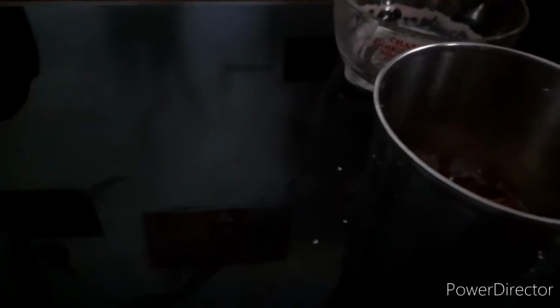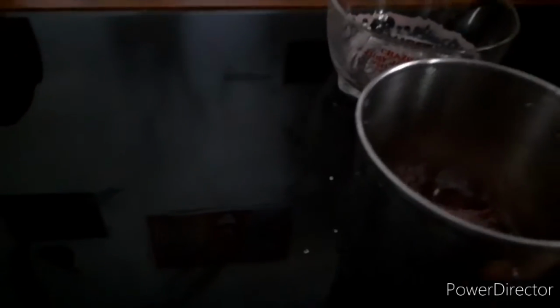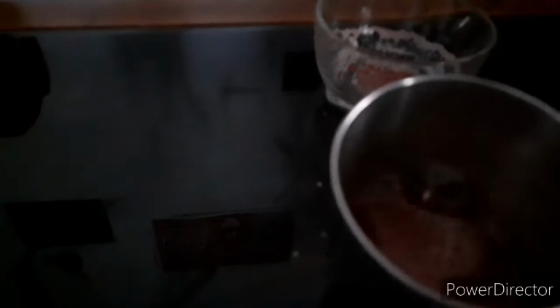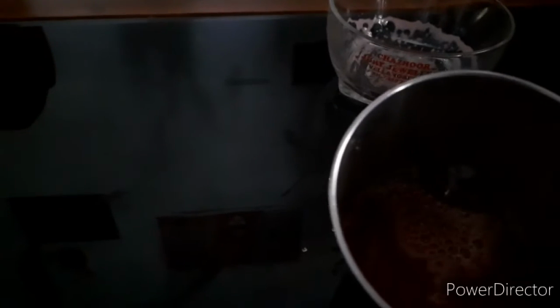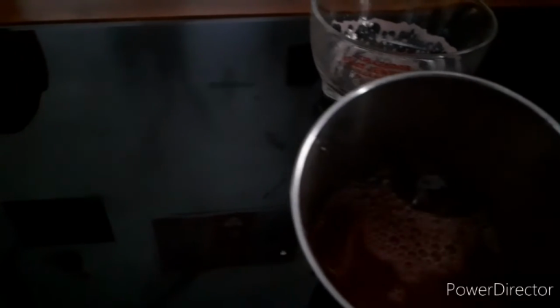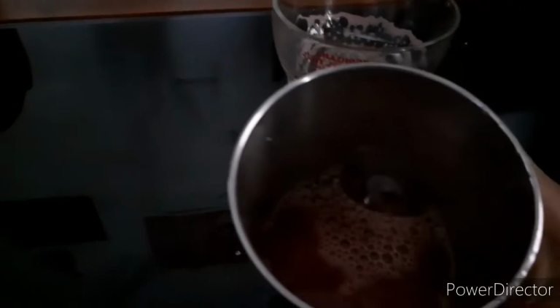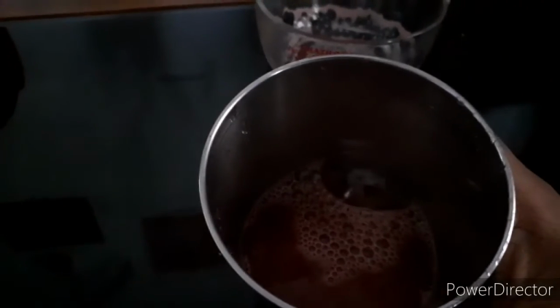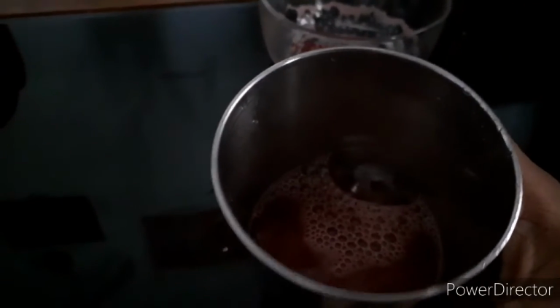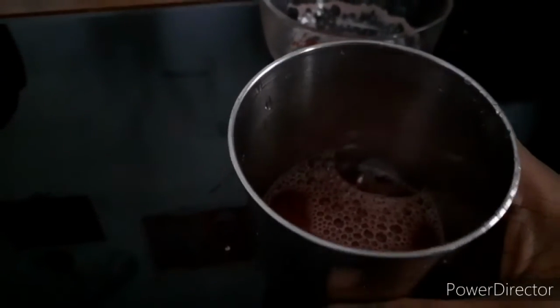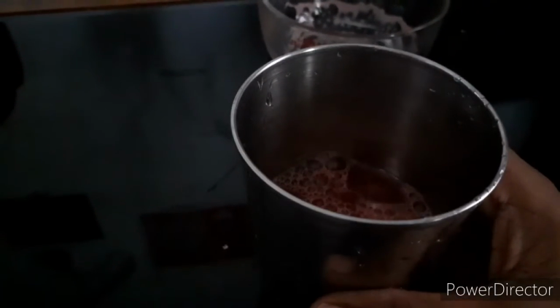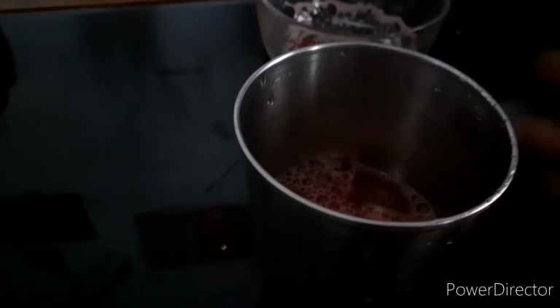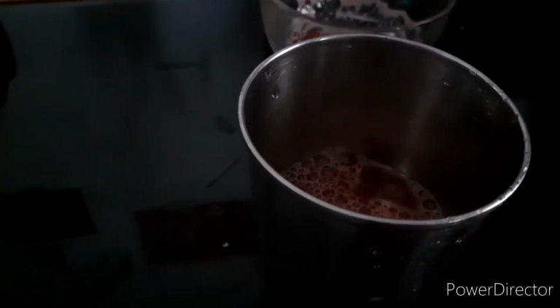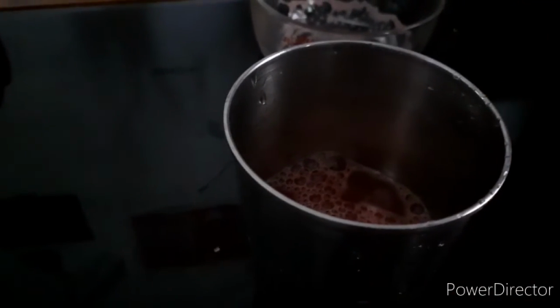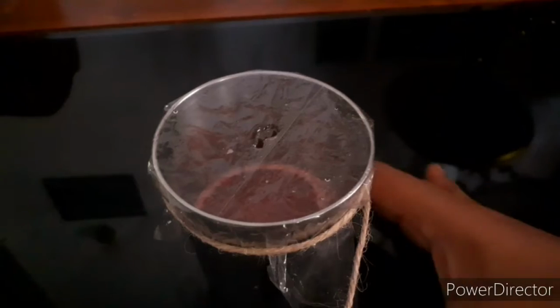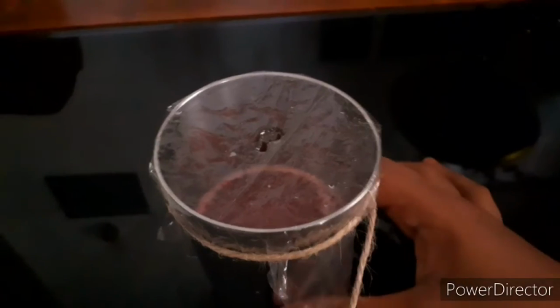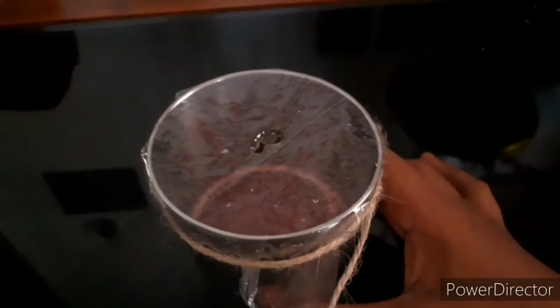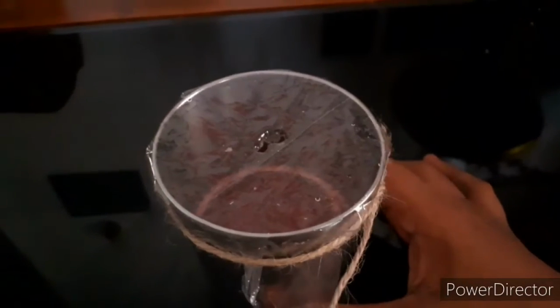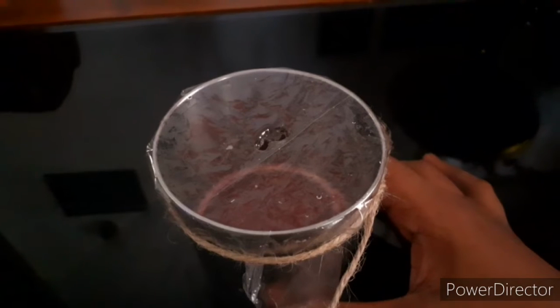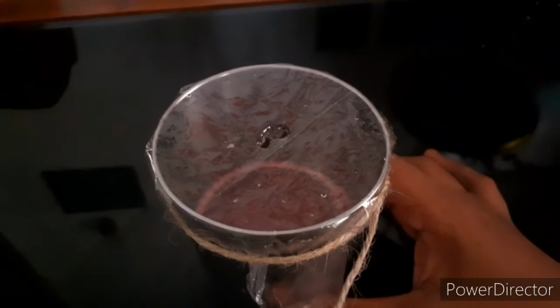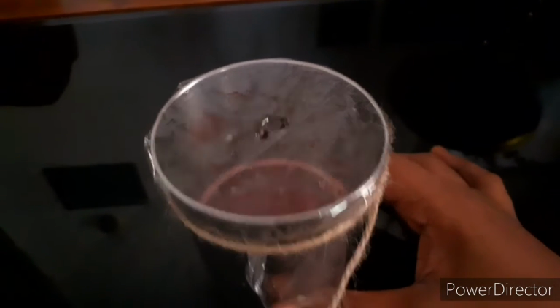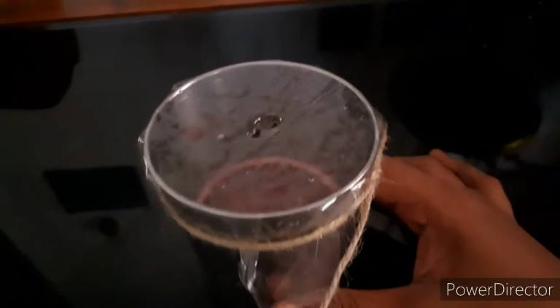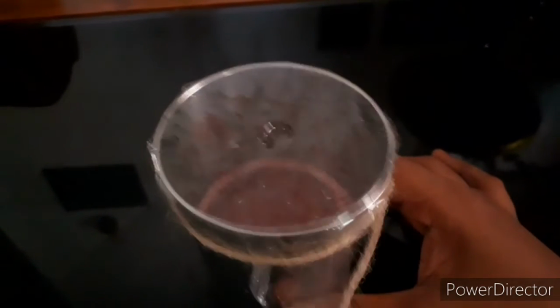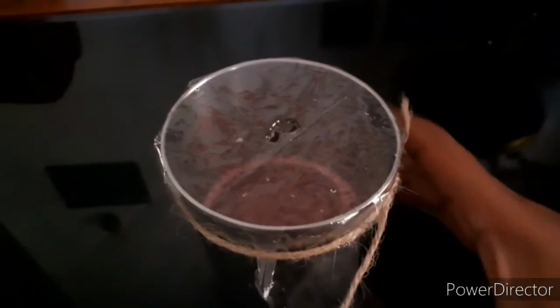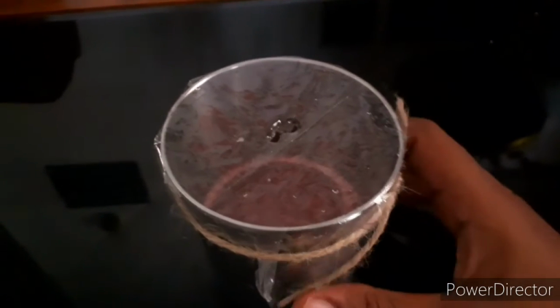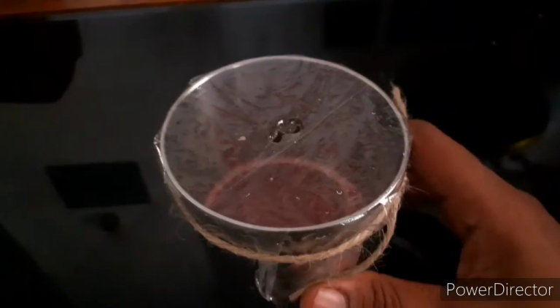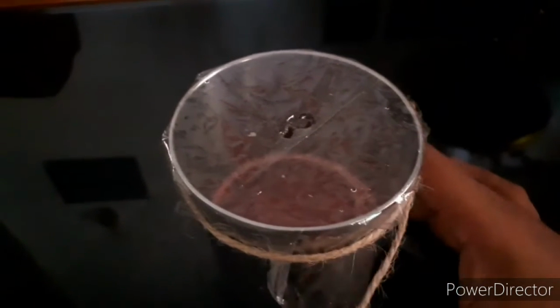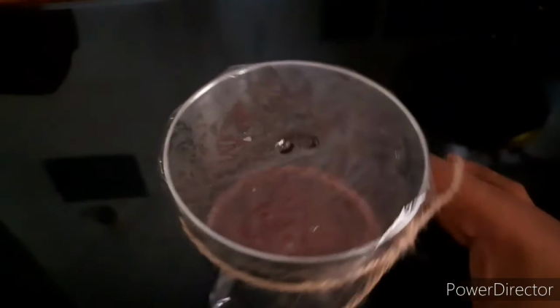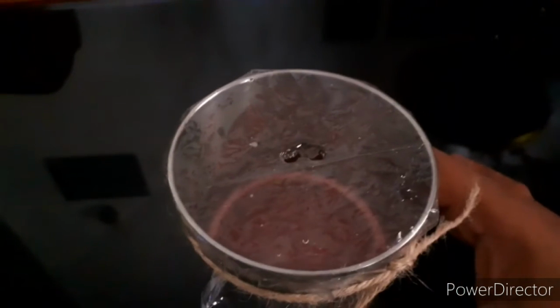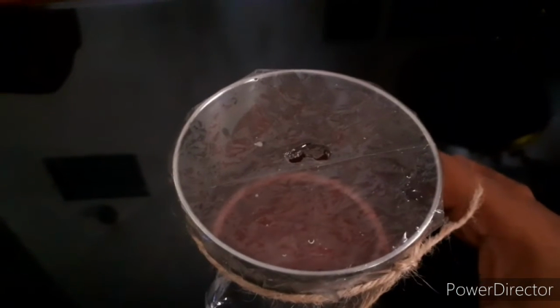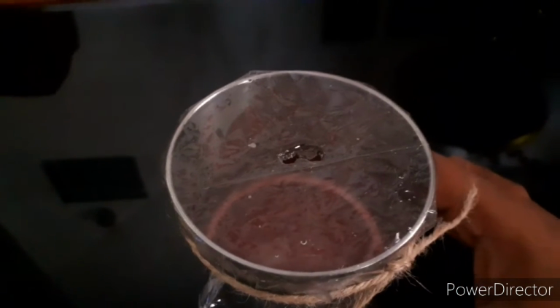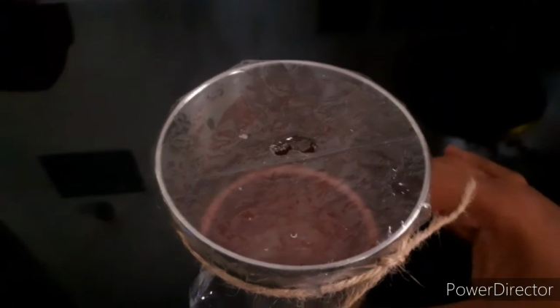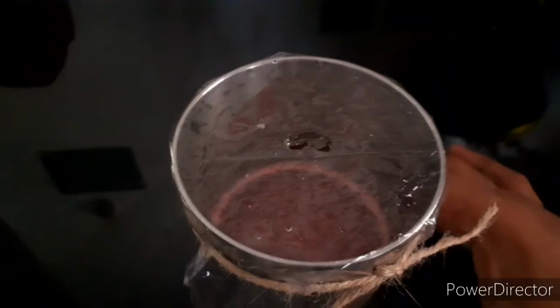I am going to add foil paper to the top portion. I am going to add some plastic cover. I am going to add ice cream in the center portion.